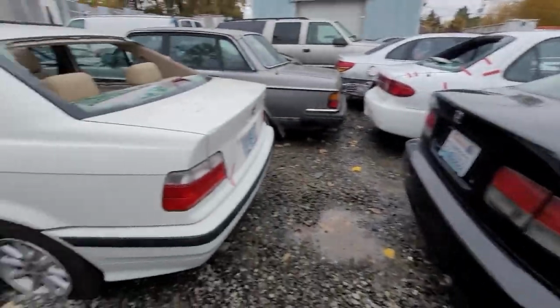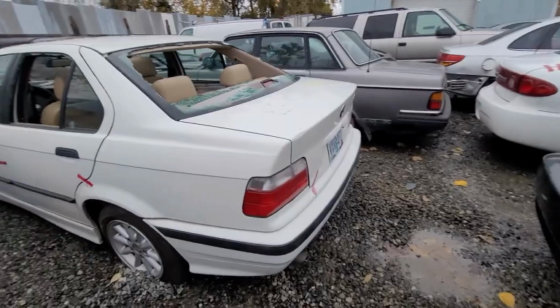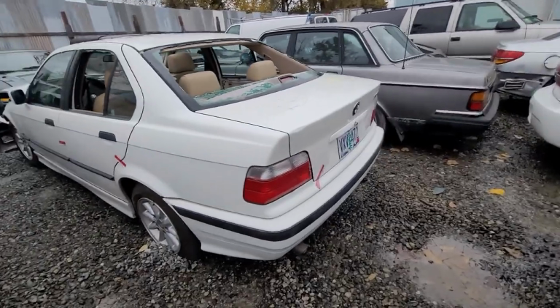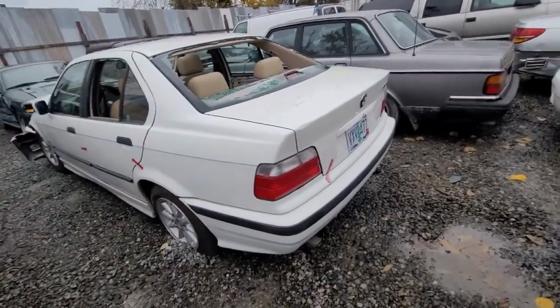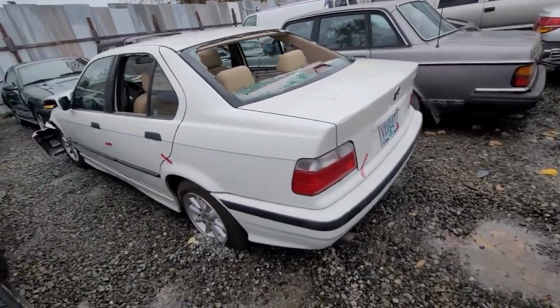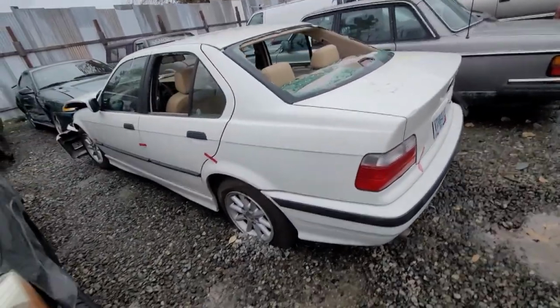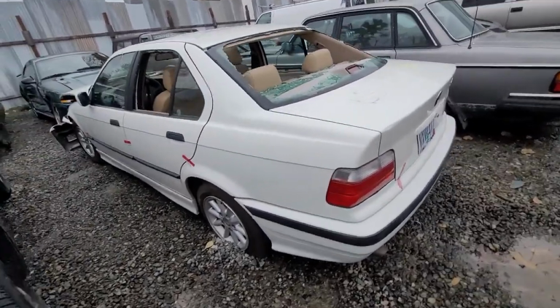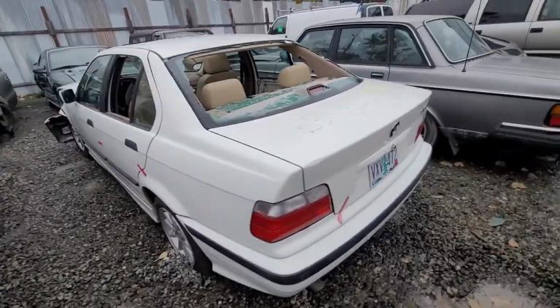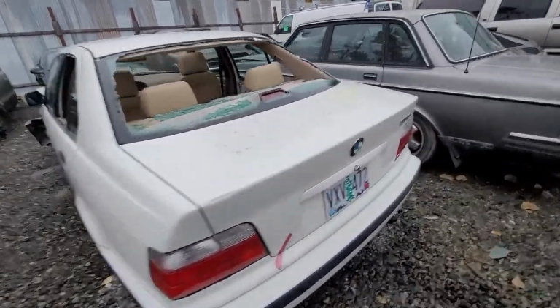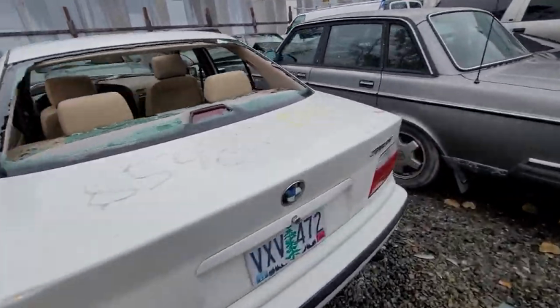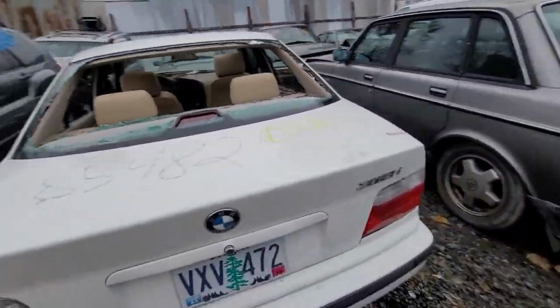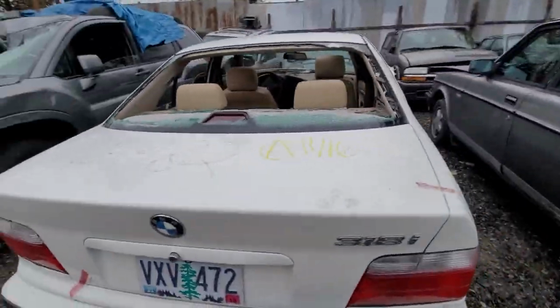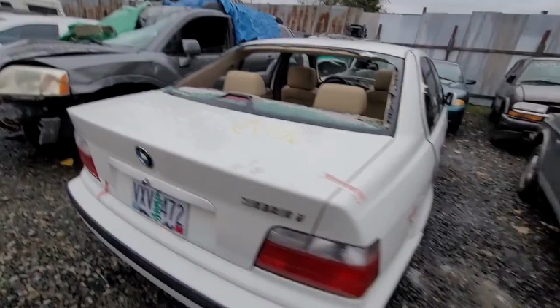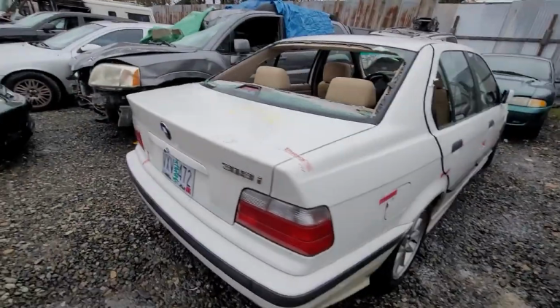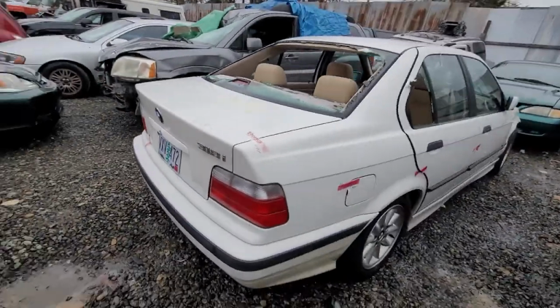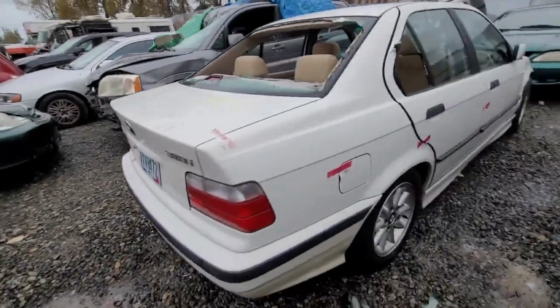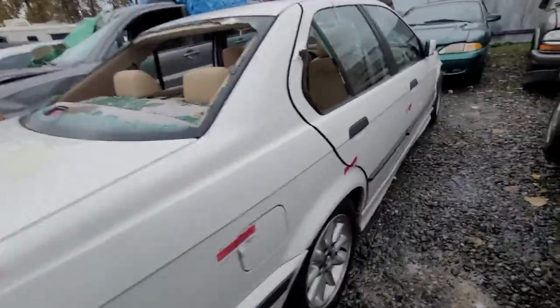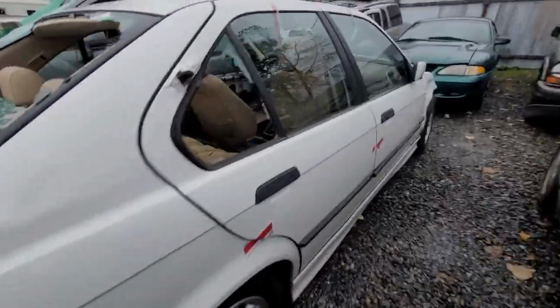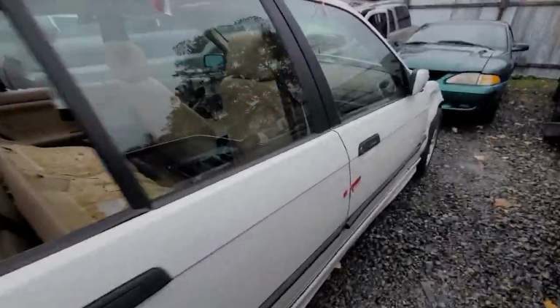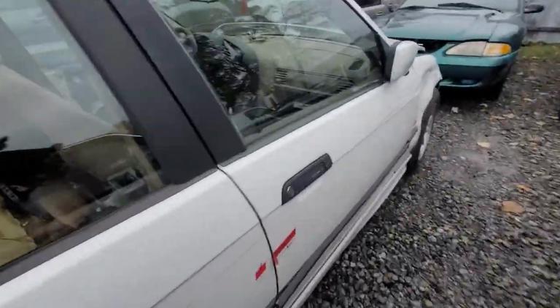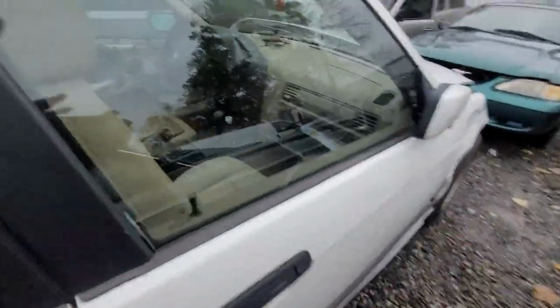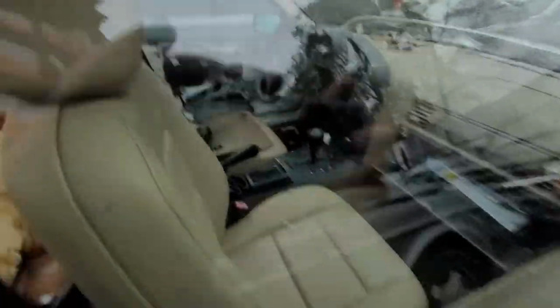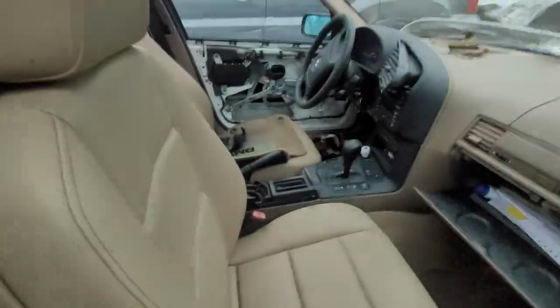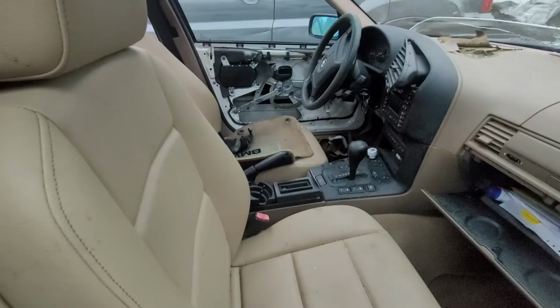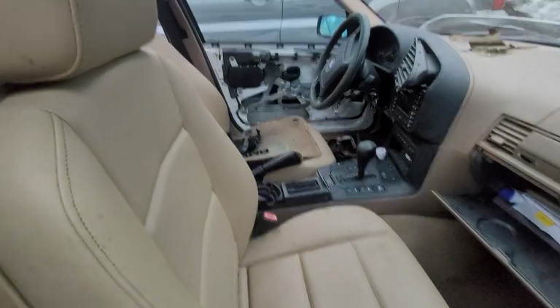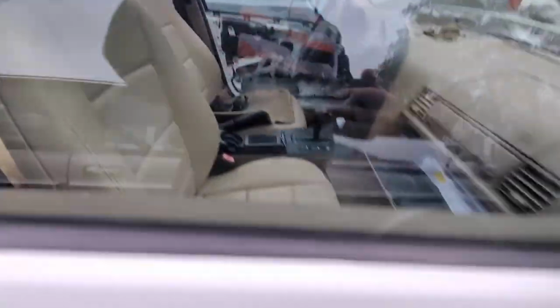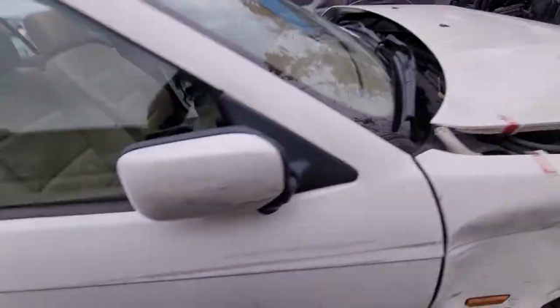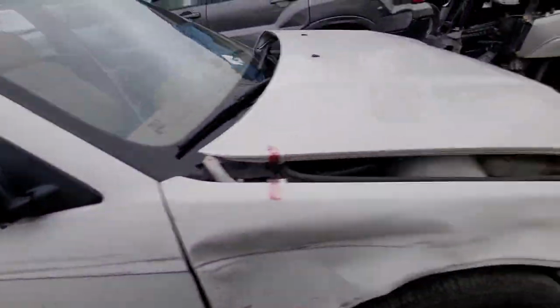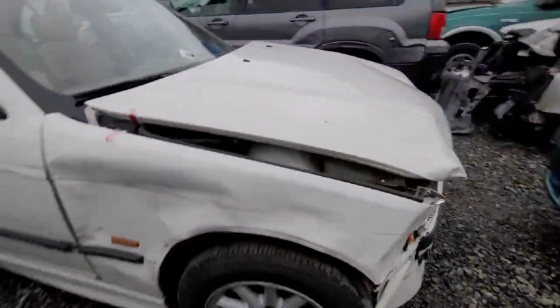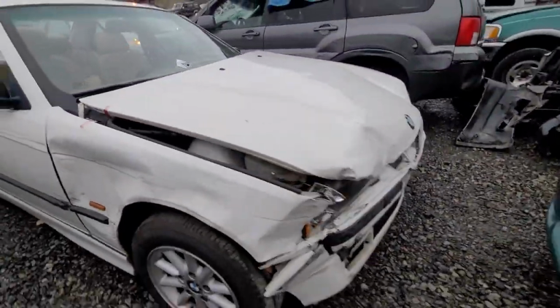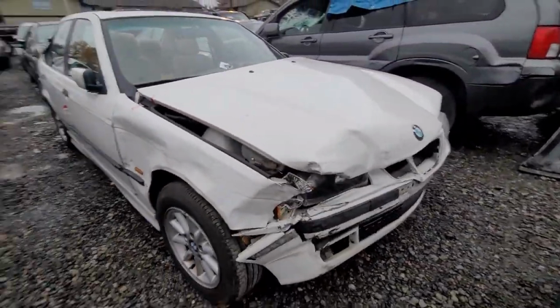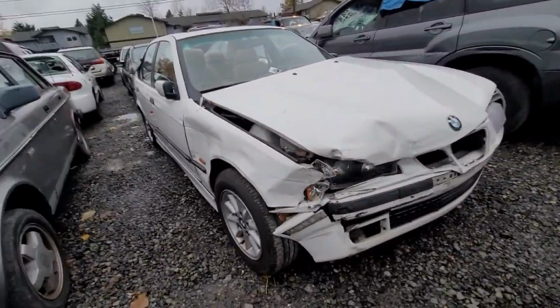How about a BMW — 85482? Out of state. Rough on the front.